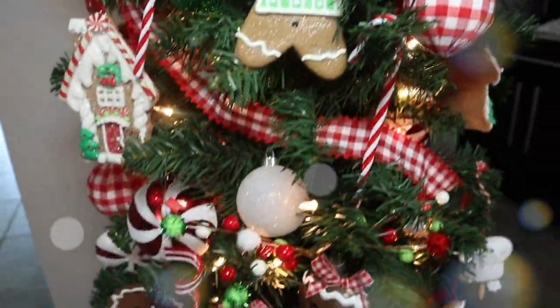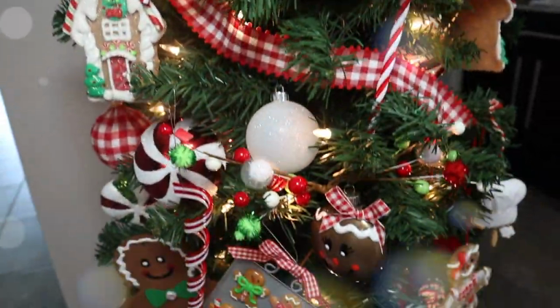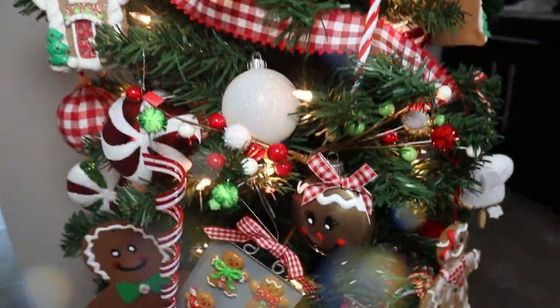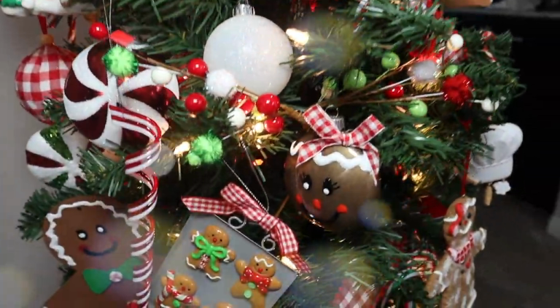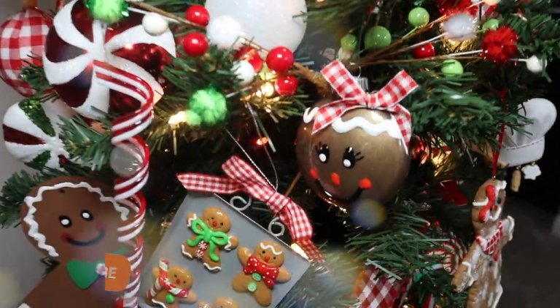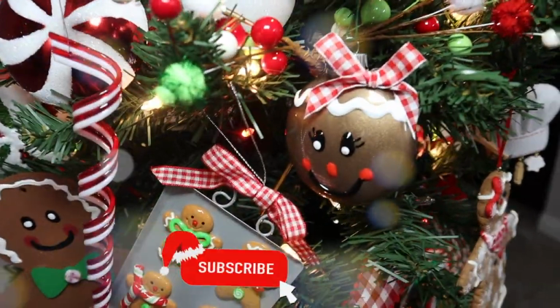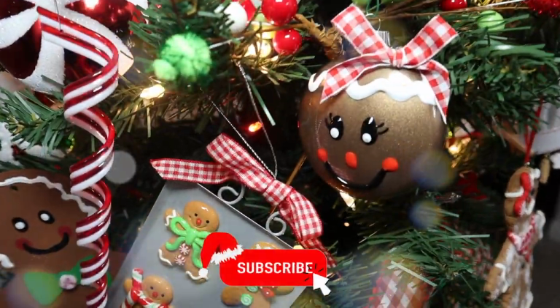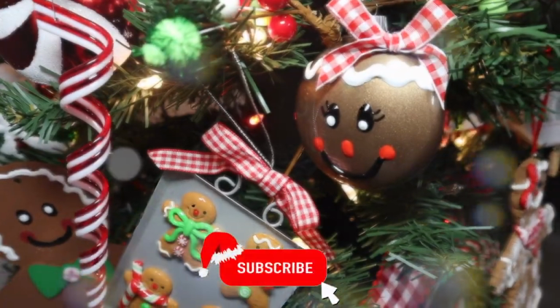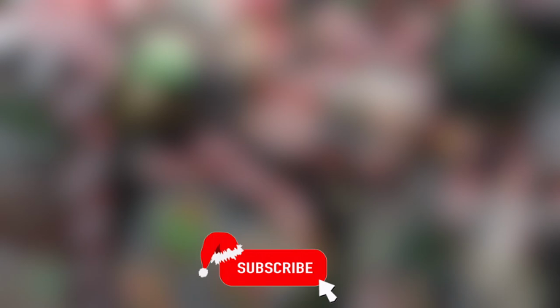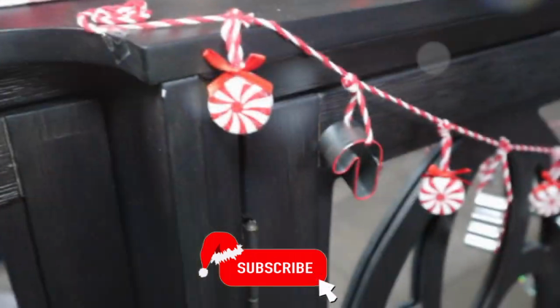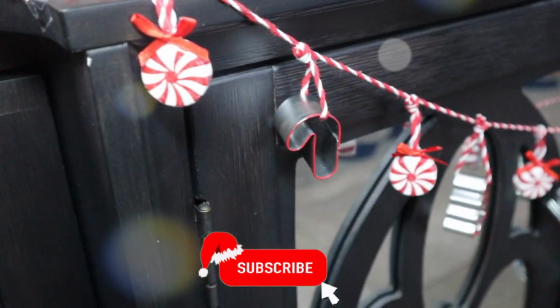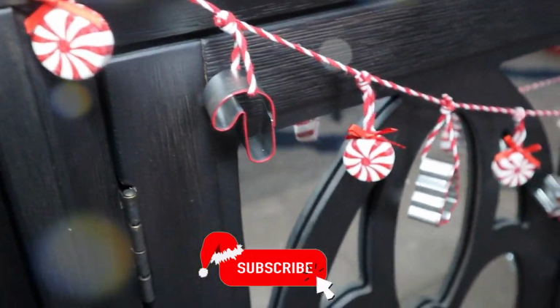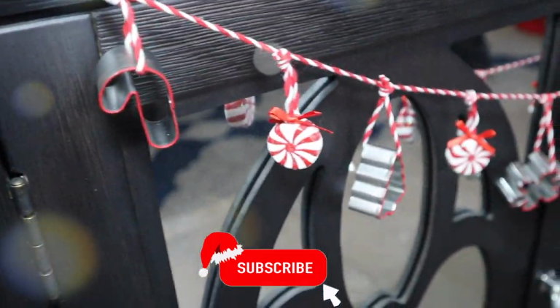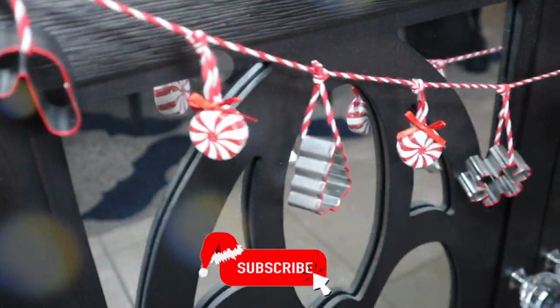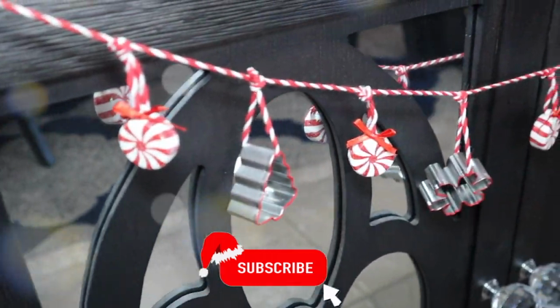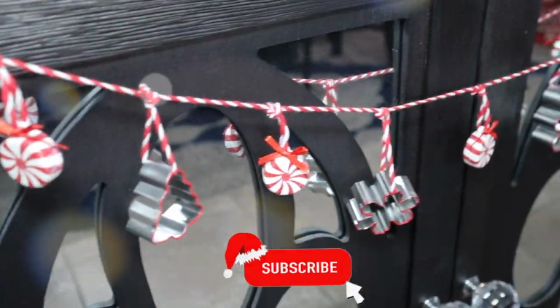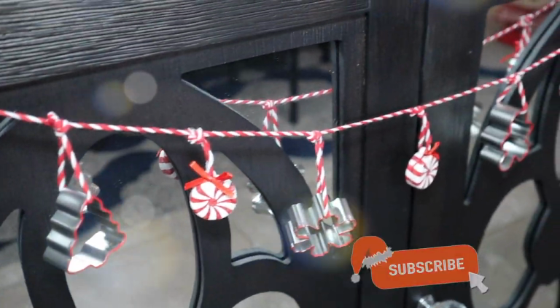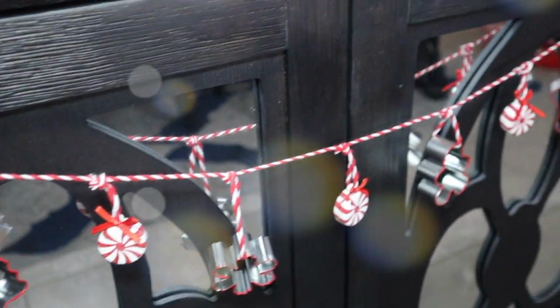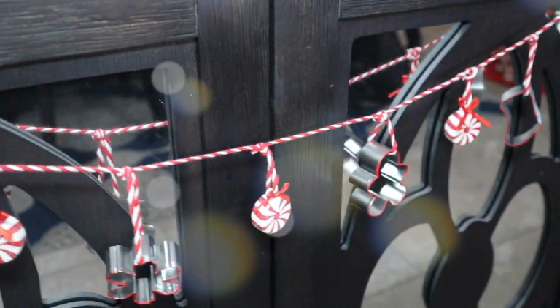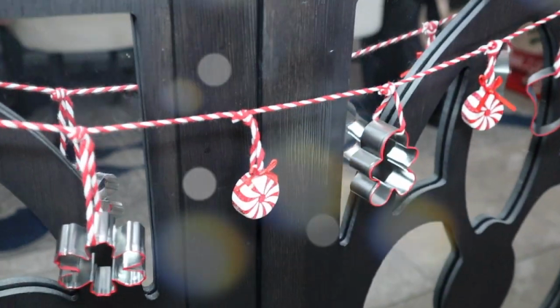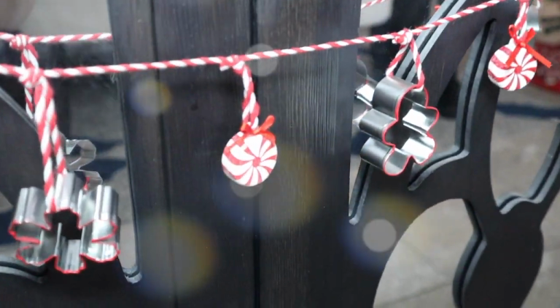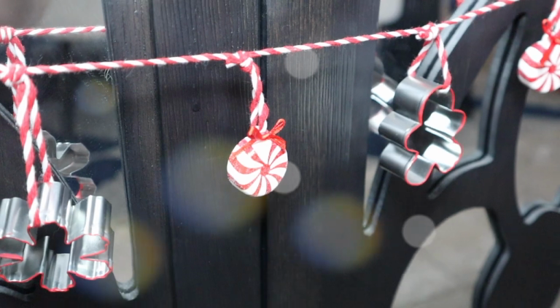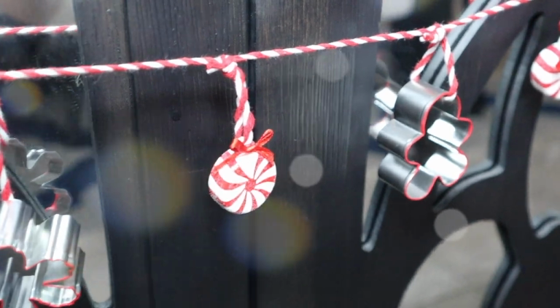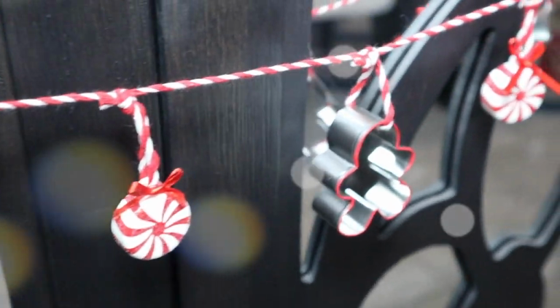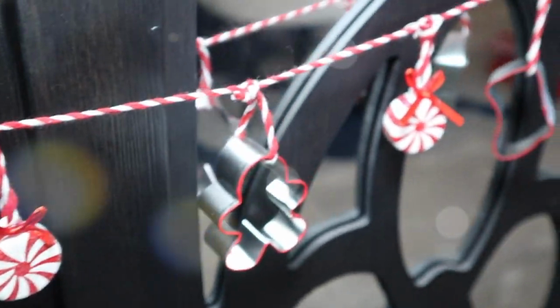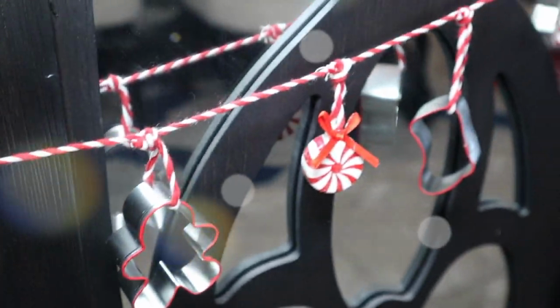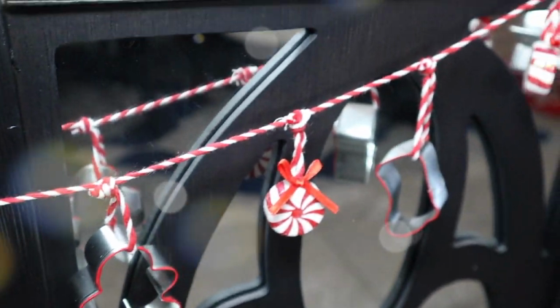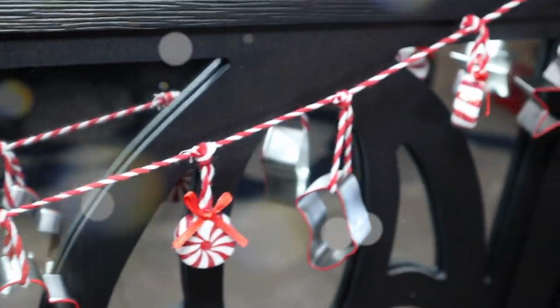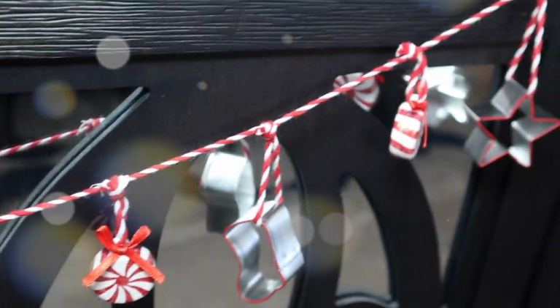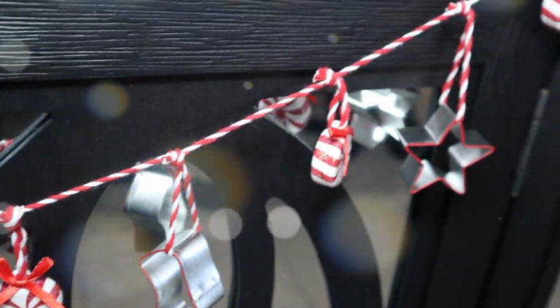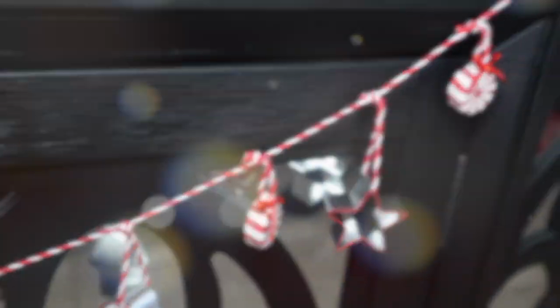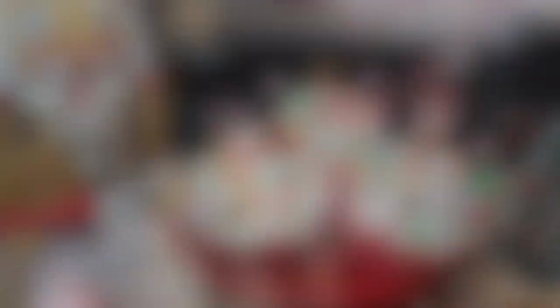If you haven't subscribed, please consider subscribing. I make all kinds of videos — home decor, lifestyle, cooking, cleaning, you name it, I do it. I hope you guys have a great day and I will see you in my next video. Bye guys!